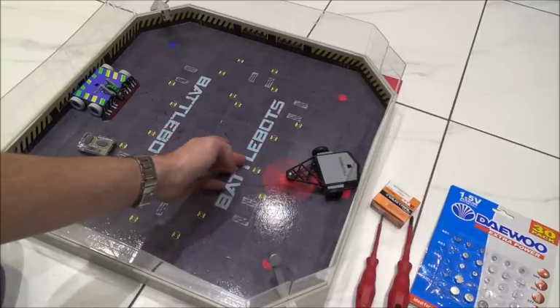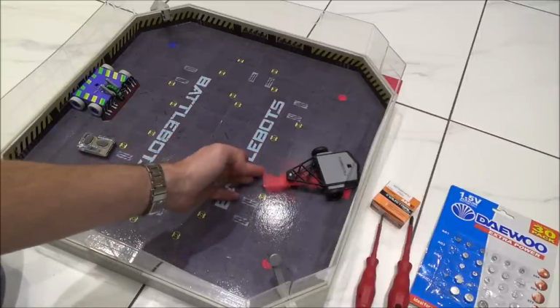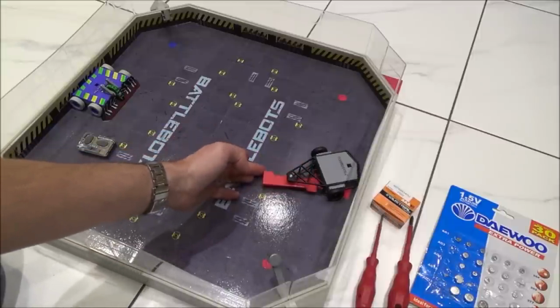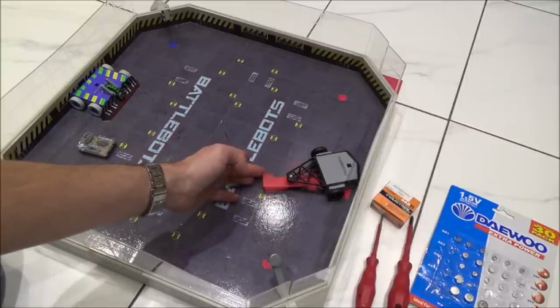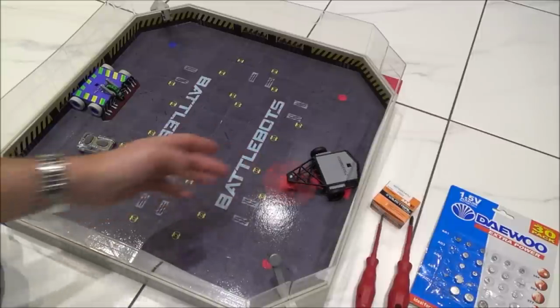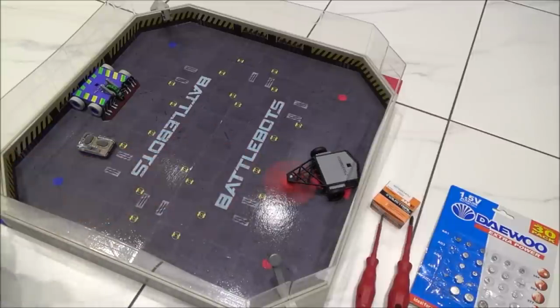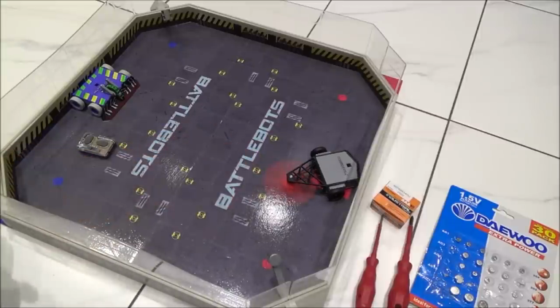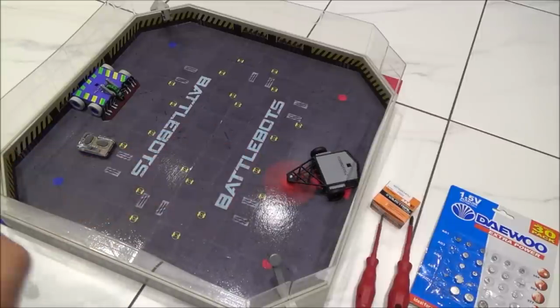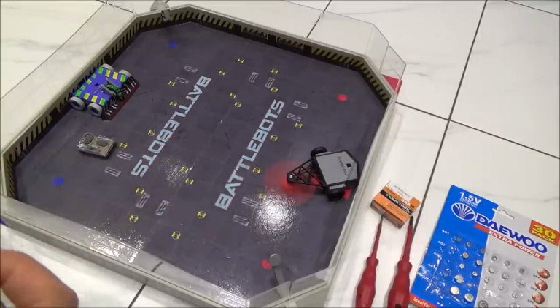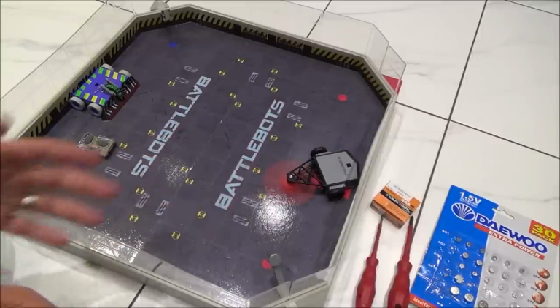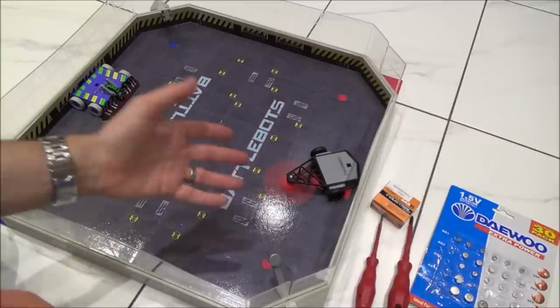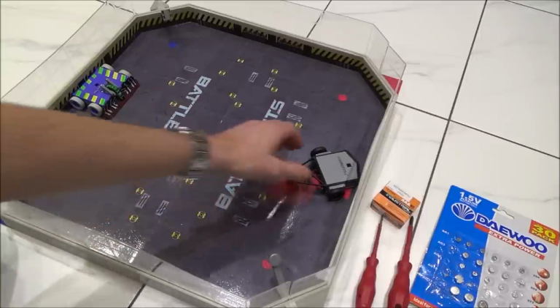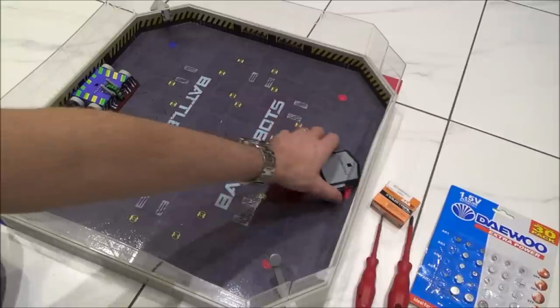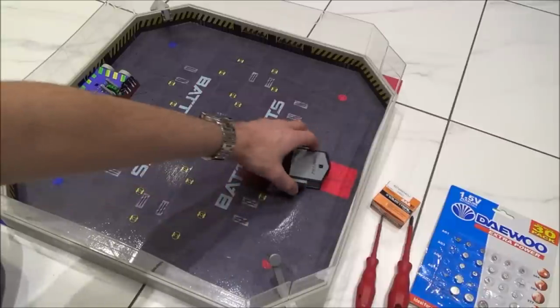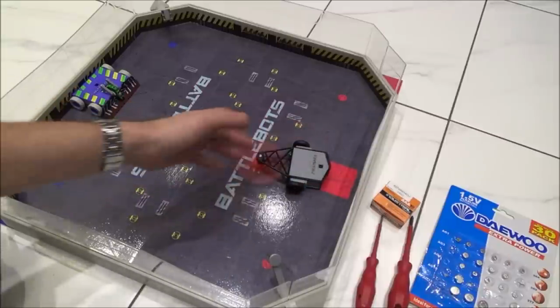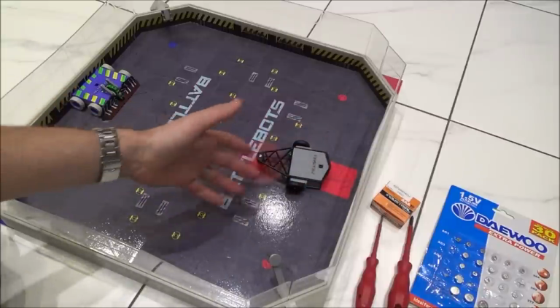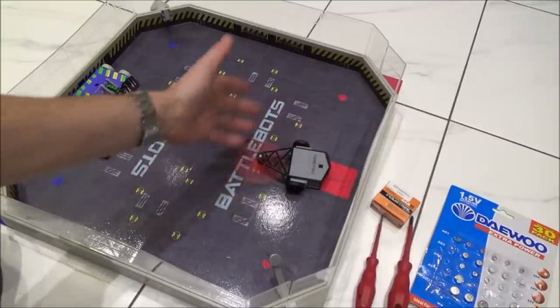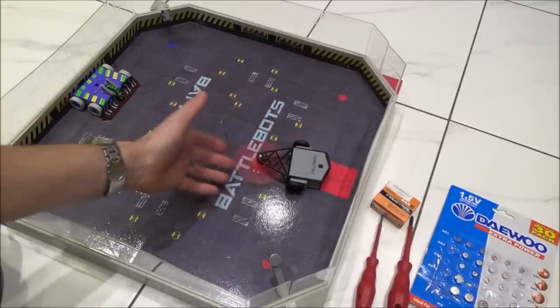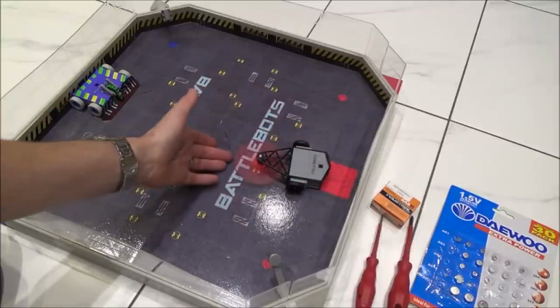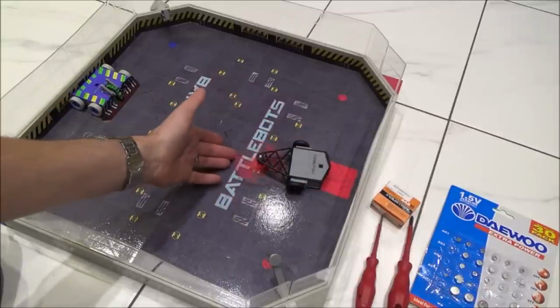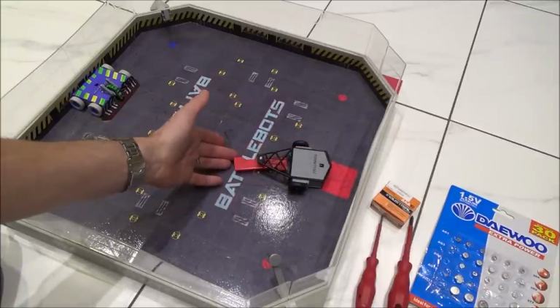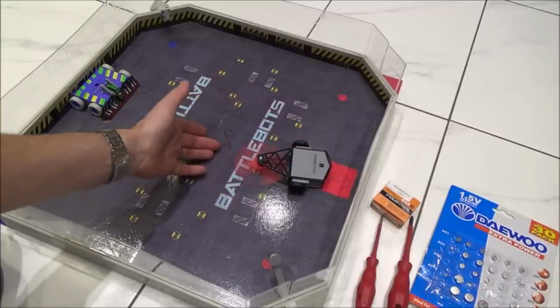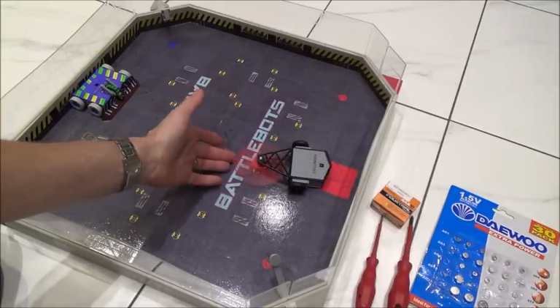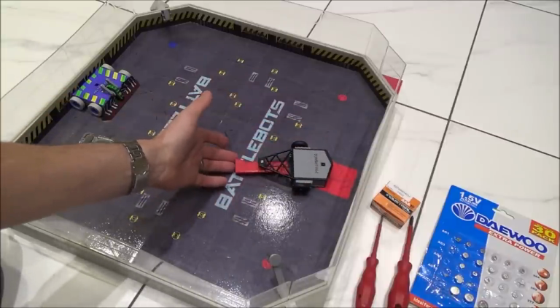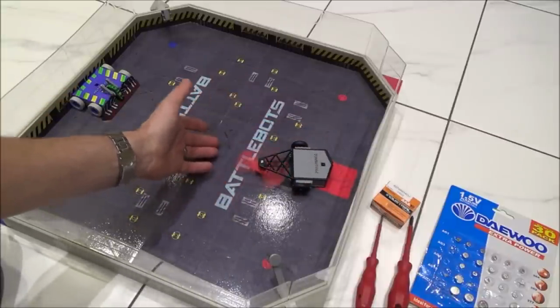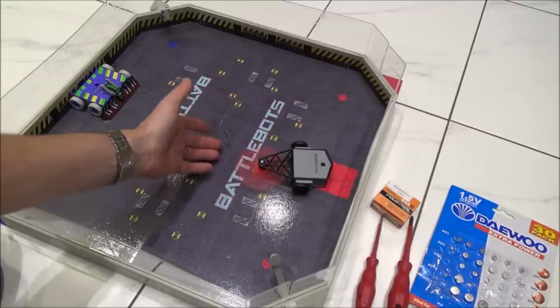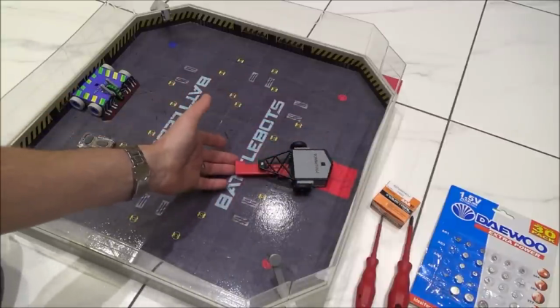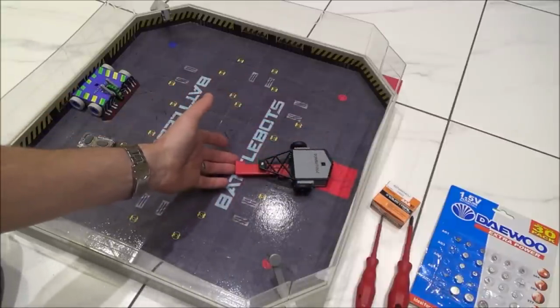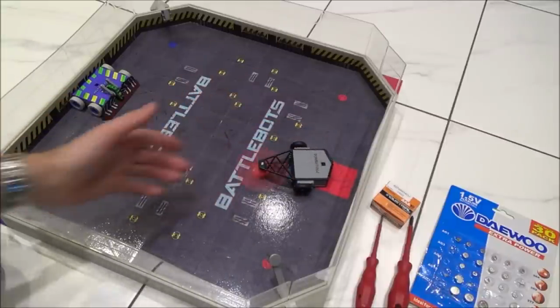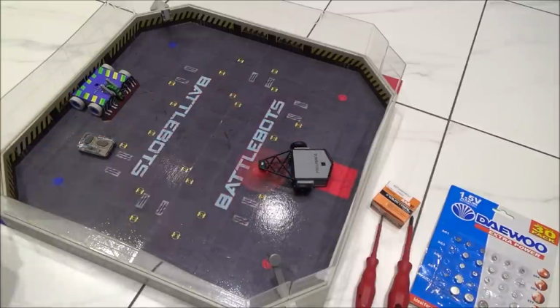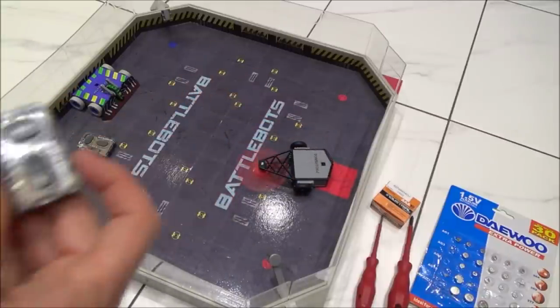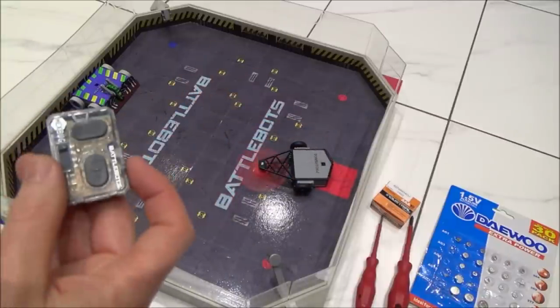The batteries do go flat pretty quick because, as you can imagine, when the kids are playing, the weapon is spinning near enough 90% of the time, so it doesn't take long to wear those batteries down.